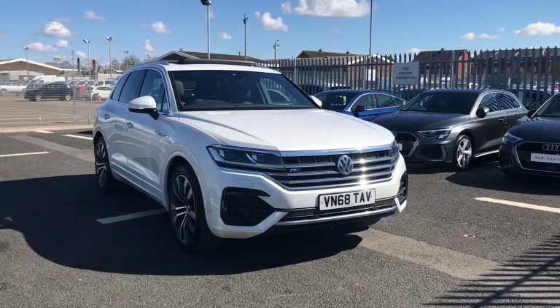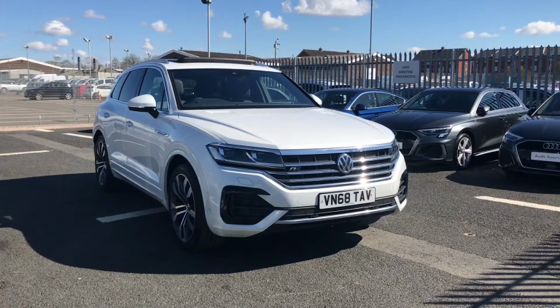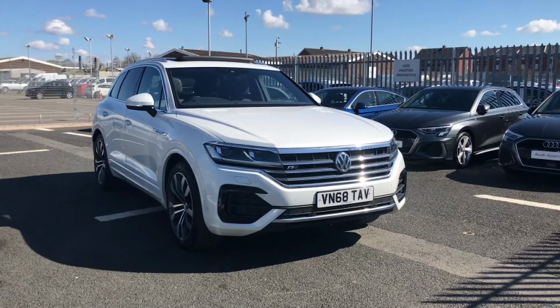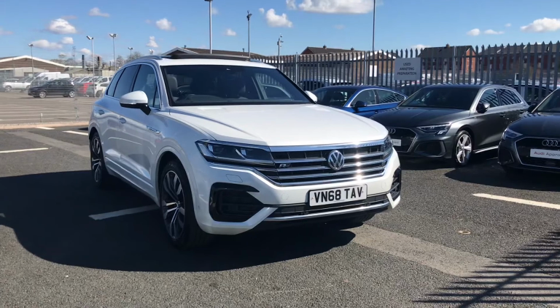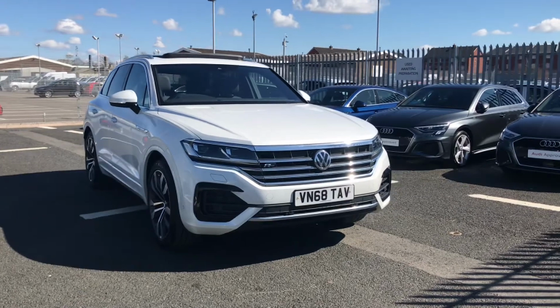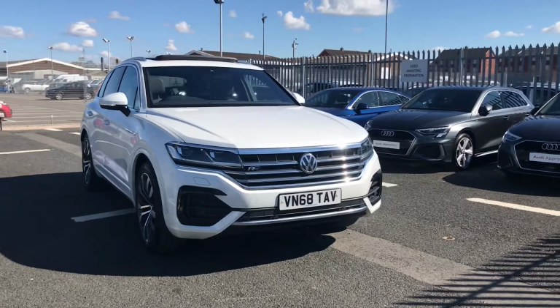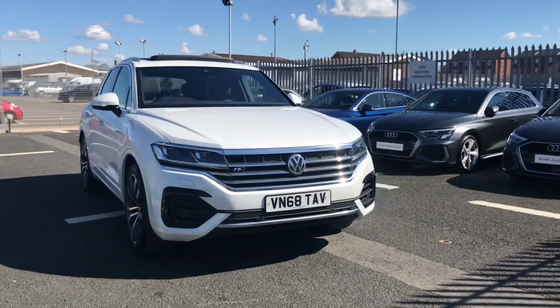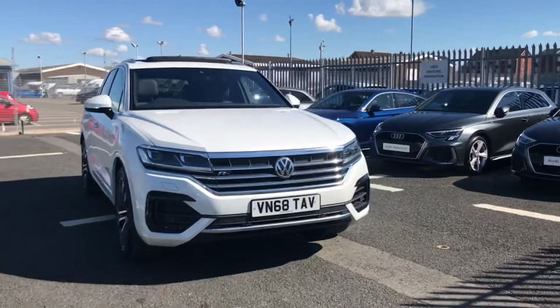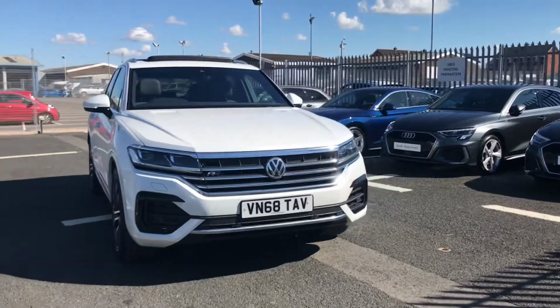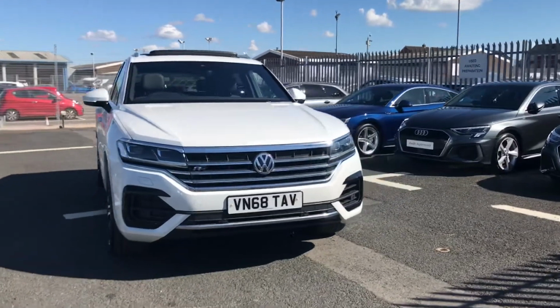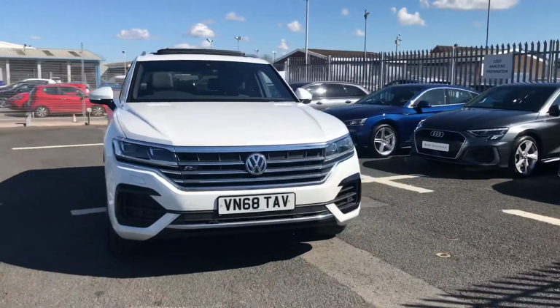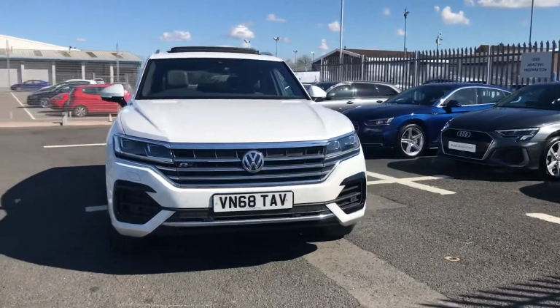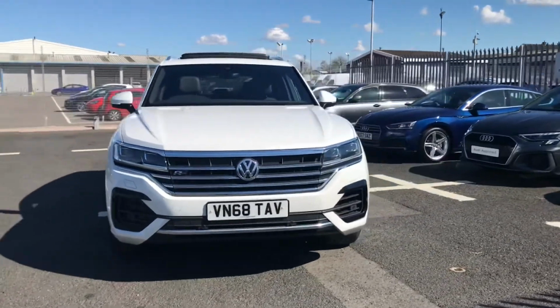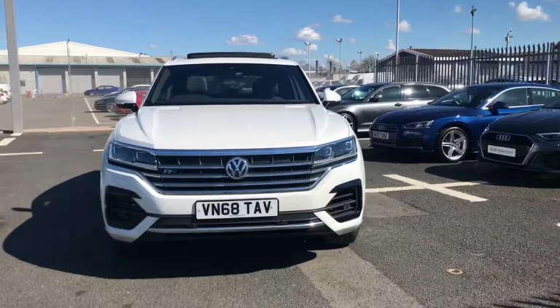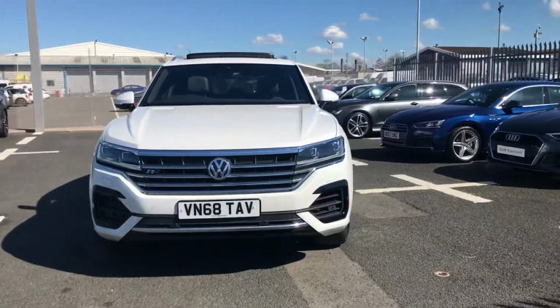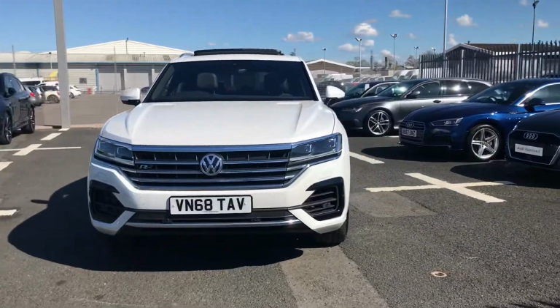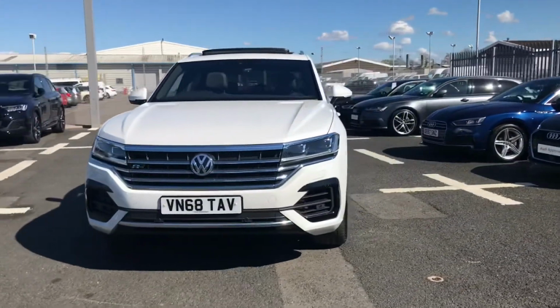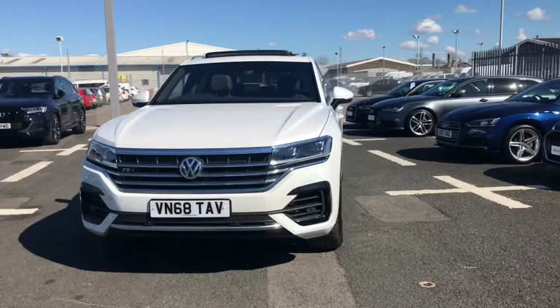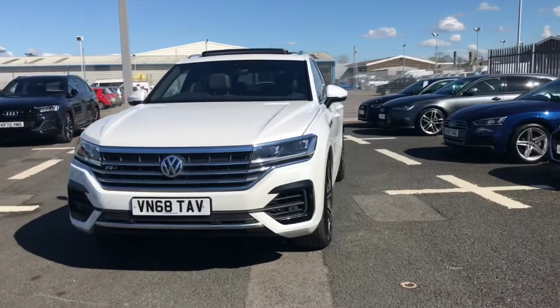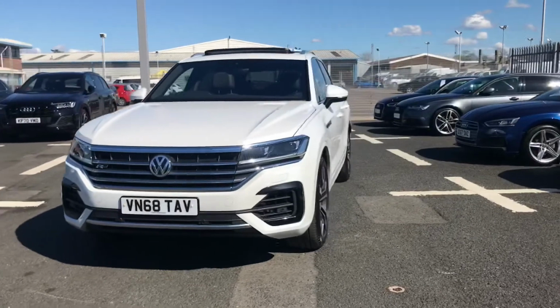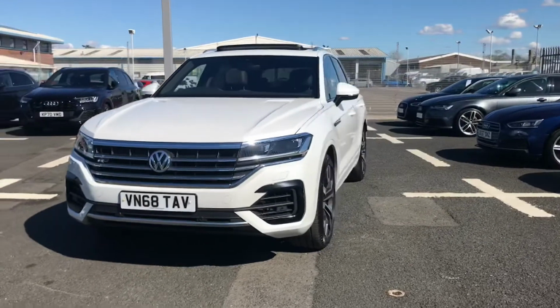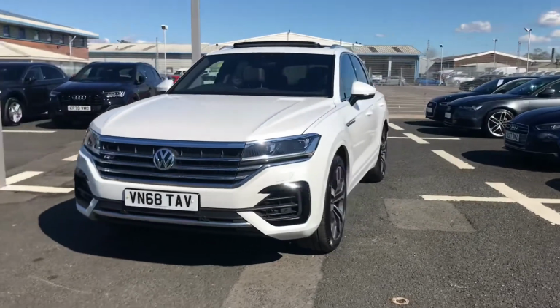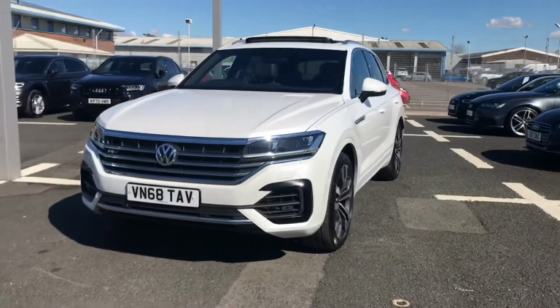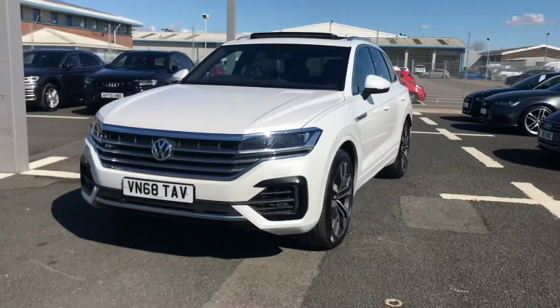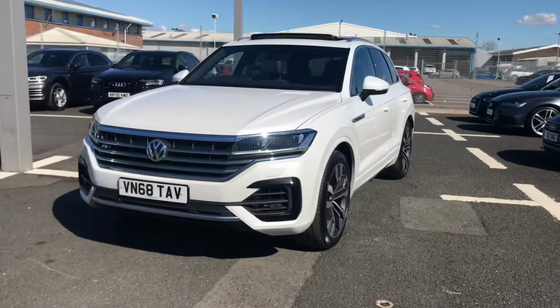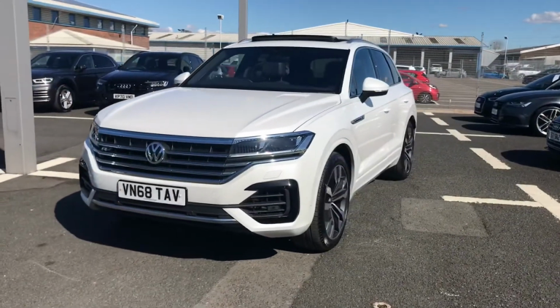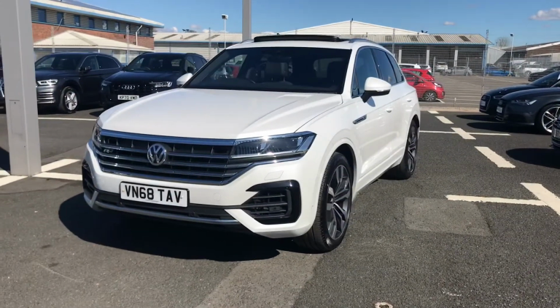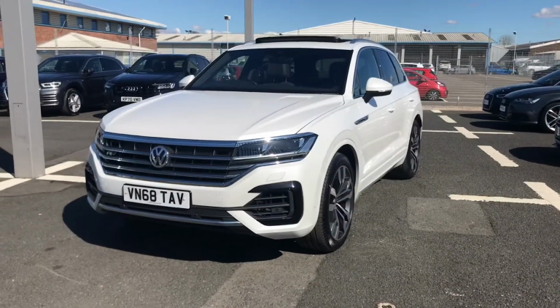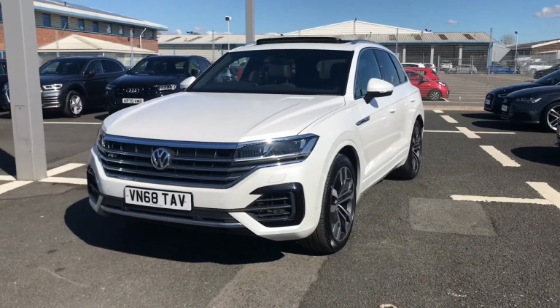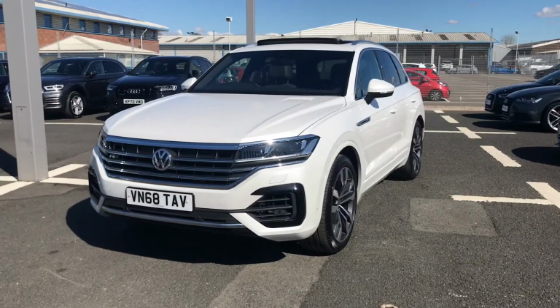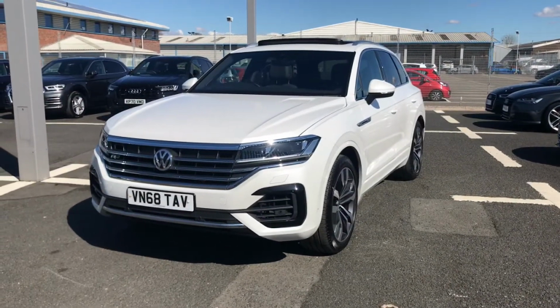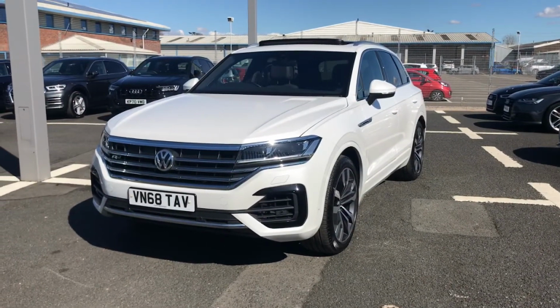Hi and welcome to Carlyle Loudi. My name's Taylor and today I'm going to be walking you around this absolutely amazing used Volkswagen Touareg that we do have in stock.